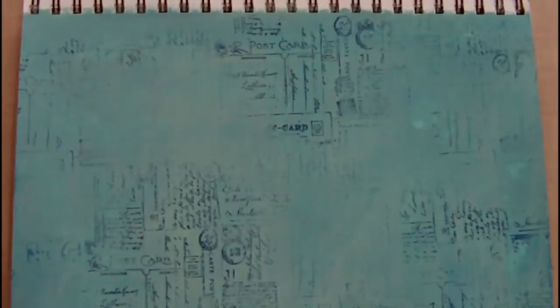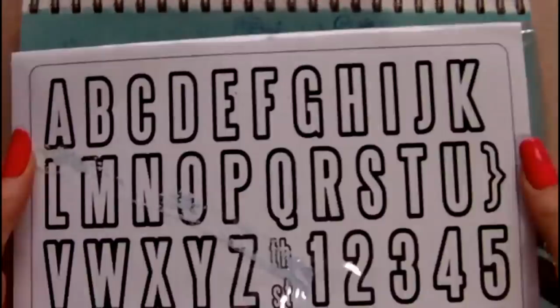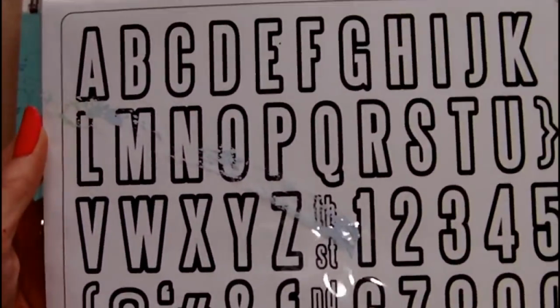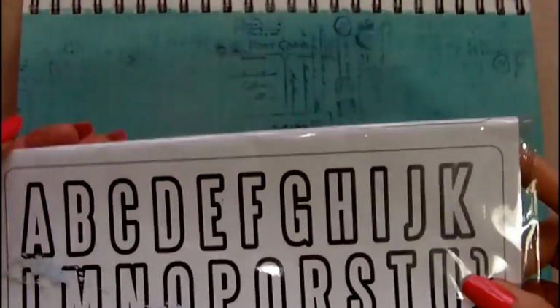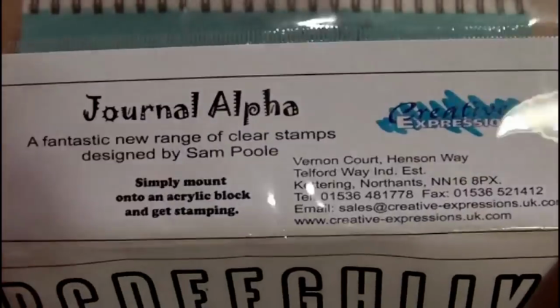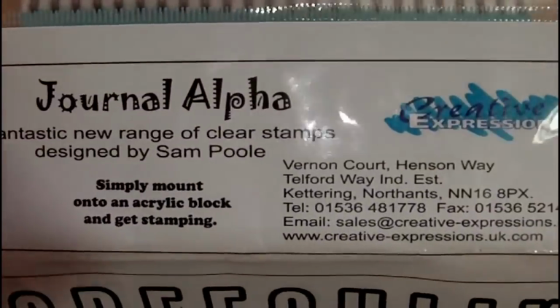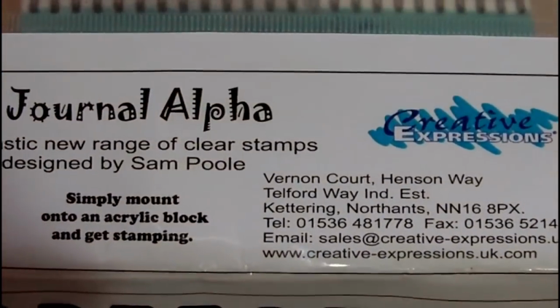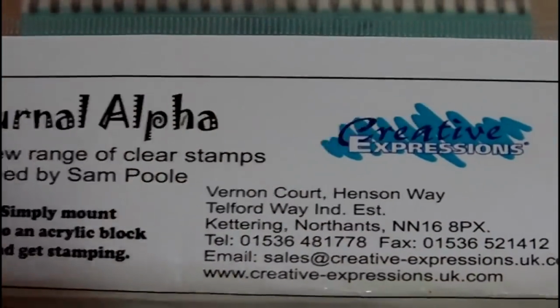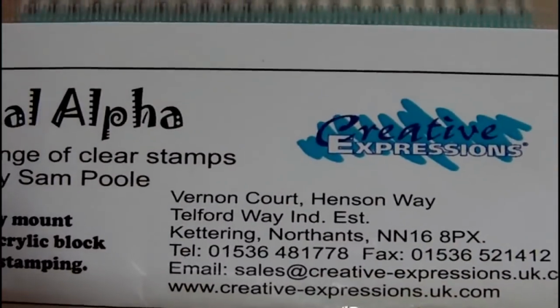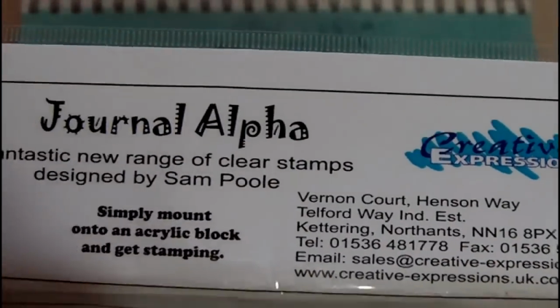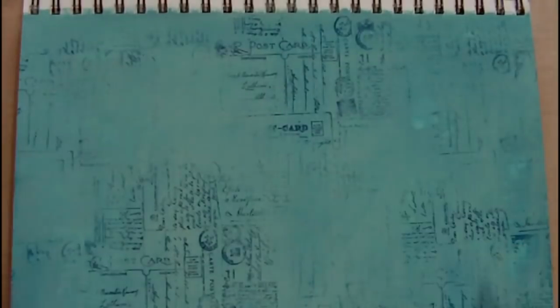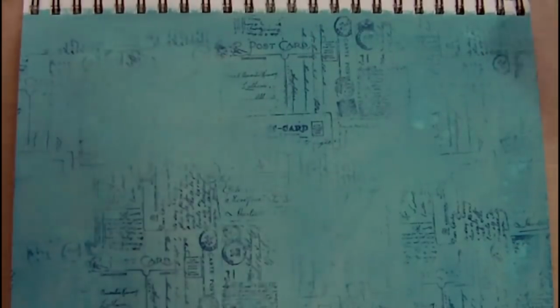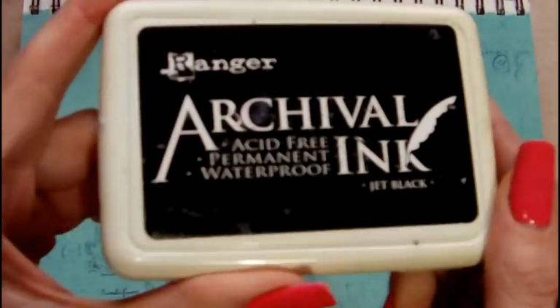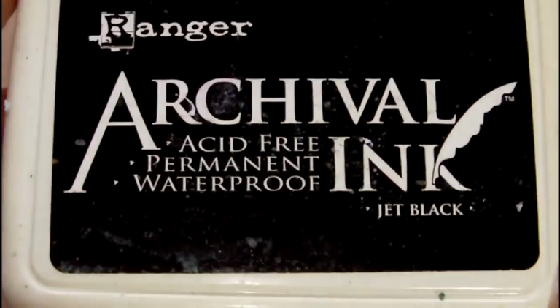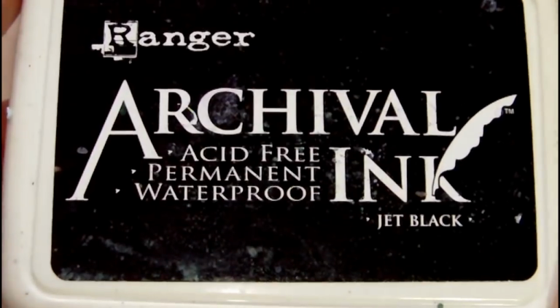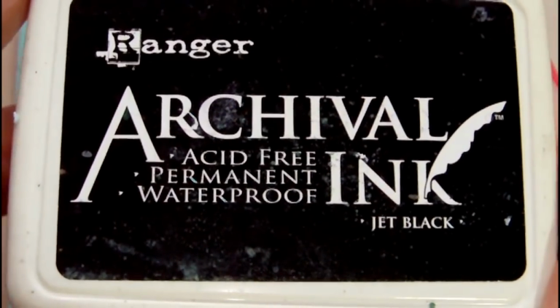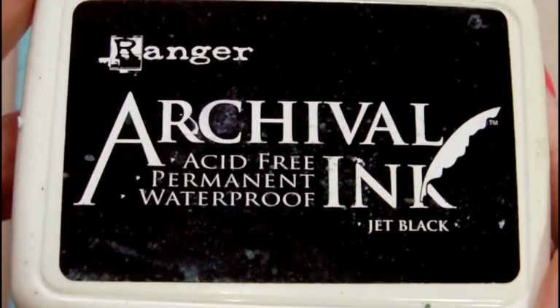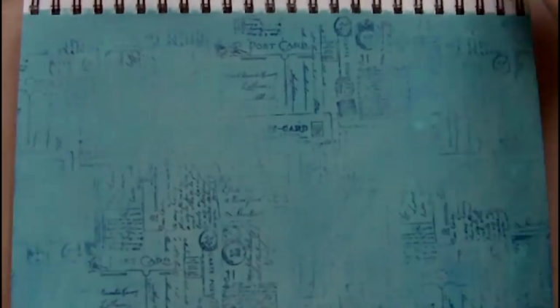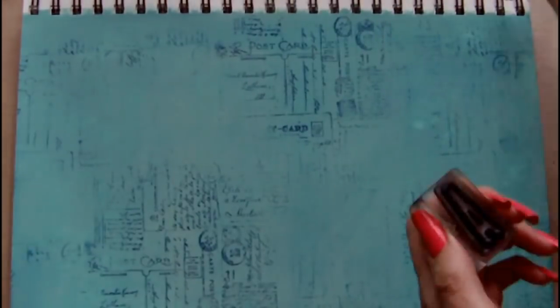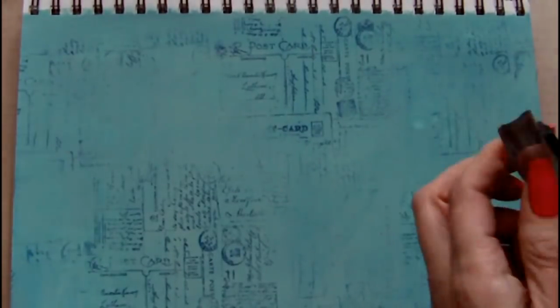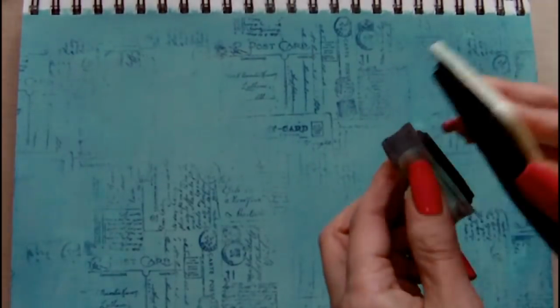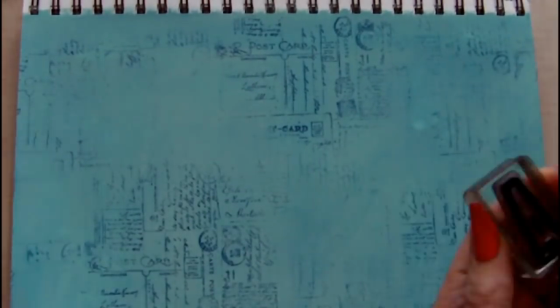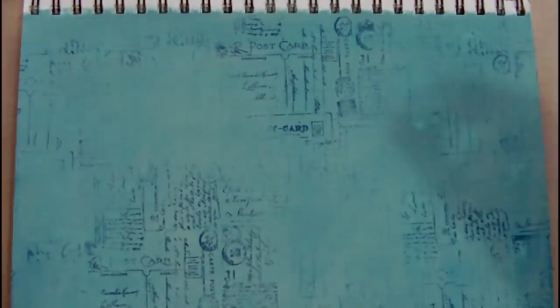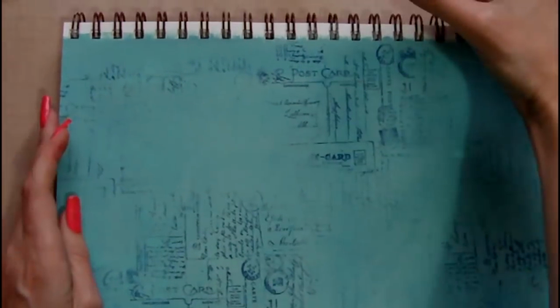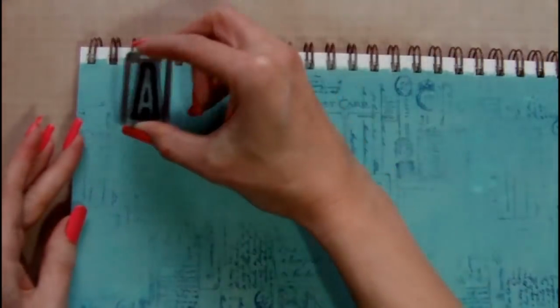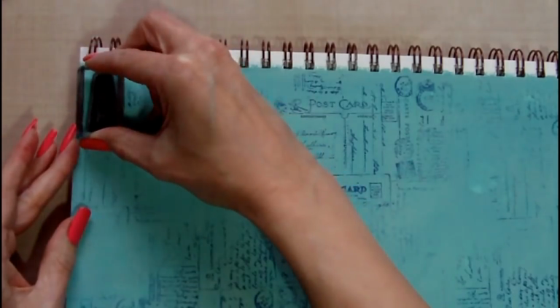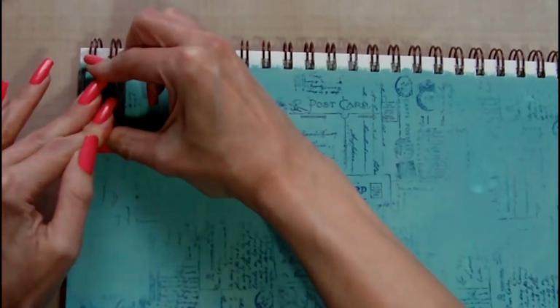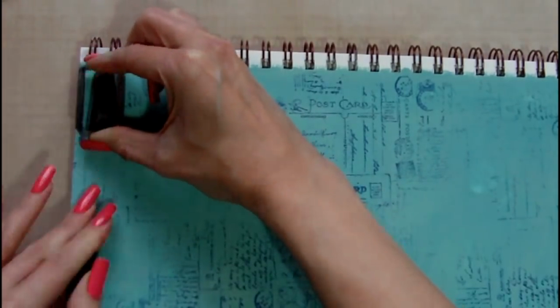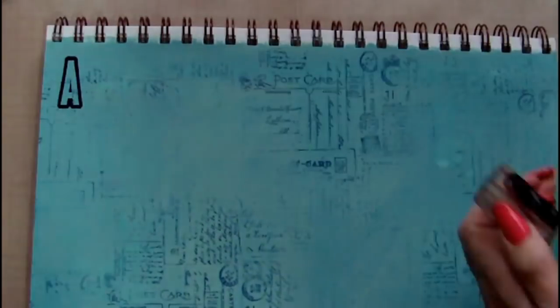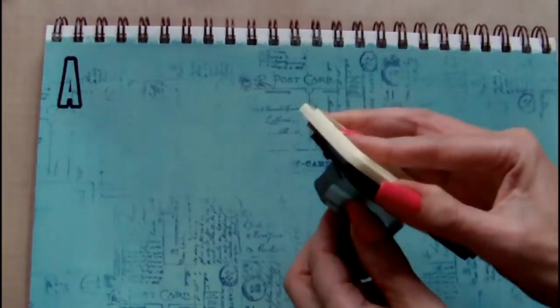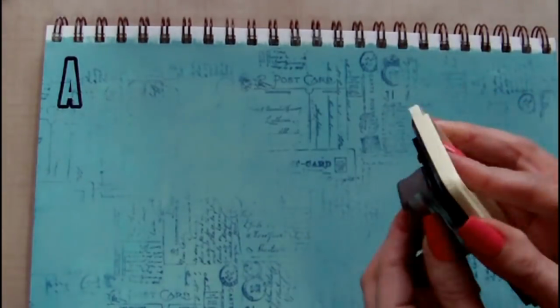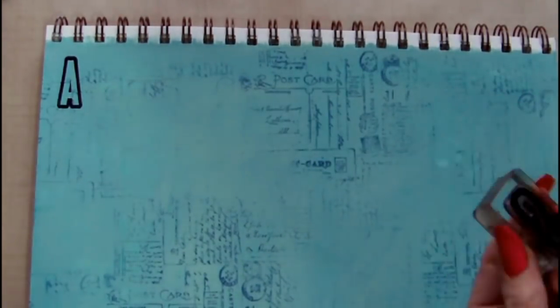I'm now returning to the journal page and using a journal alphabet stamp set by Creative Expressions, which is a UK company, and I'm stamping straight onto my journal page using archival black.